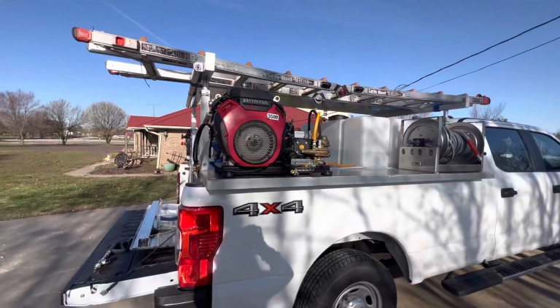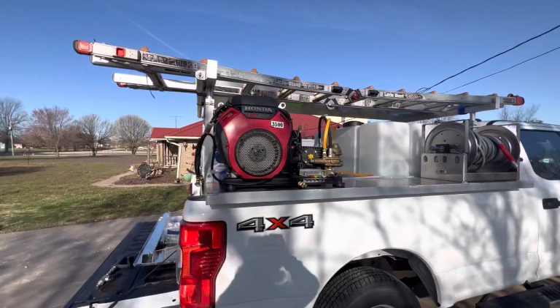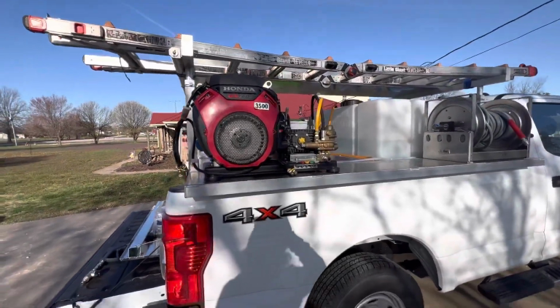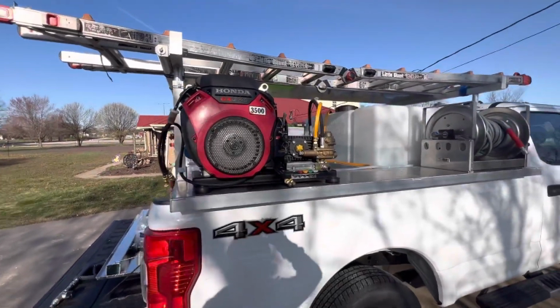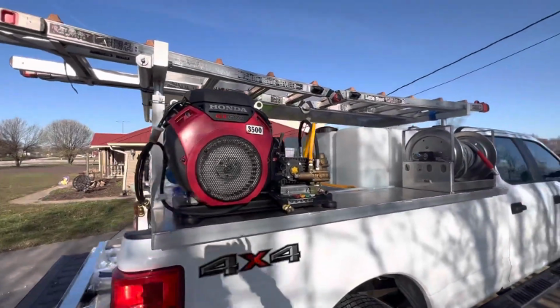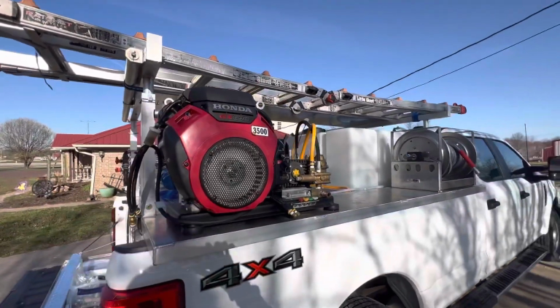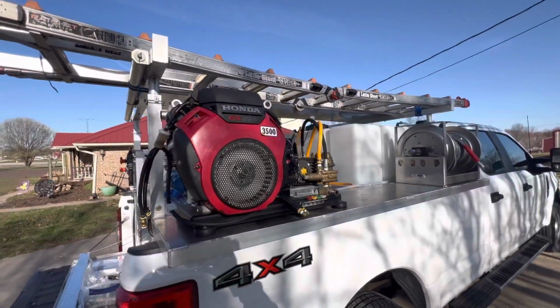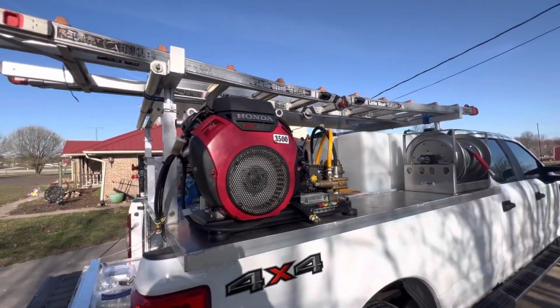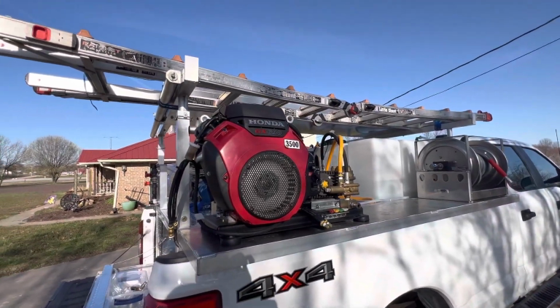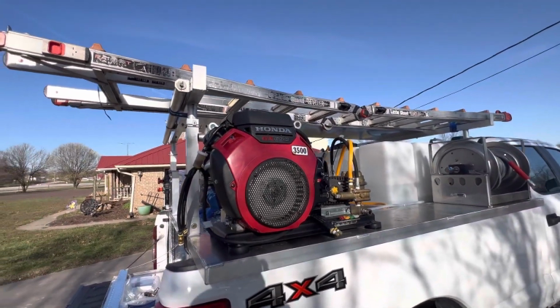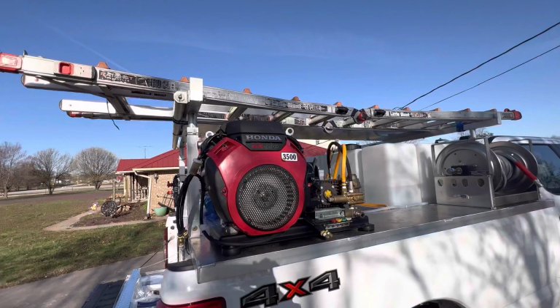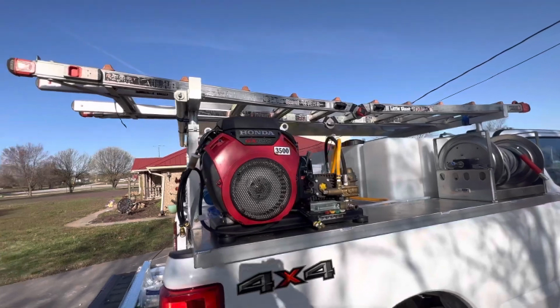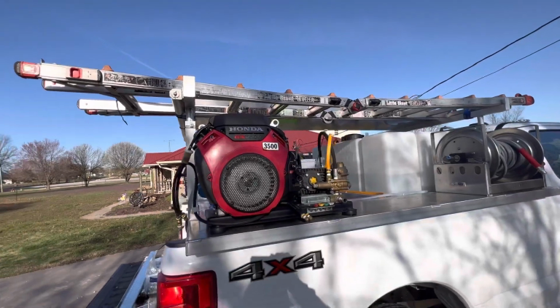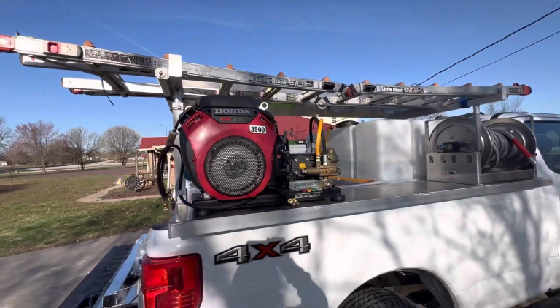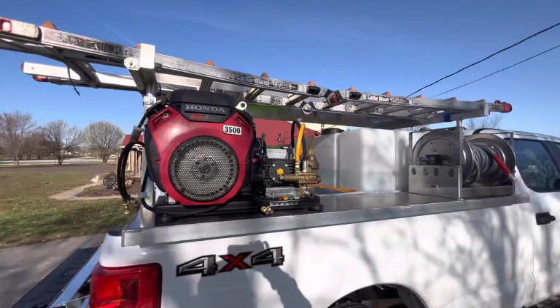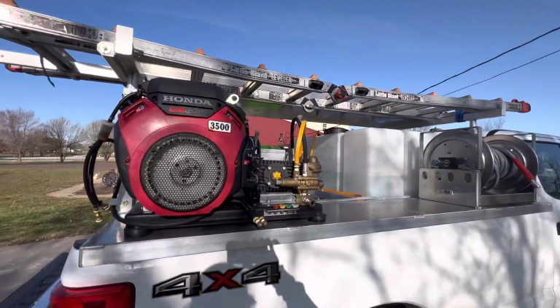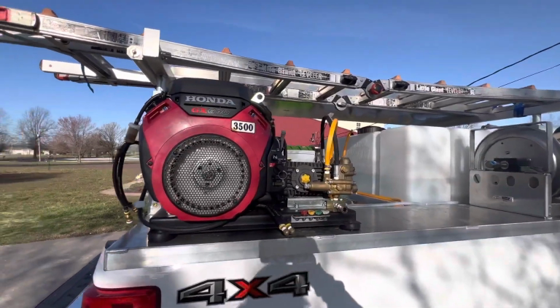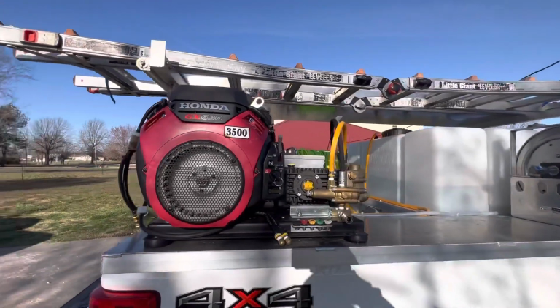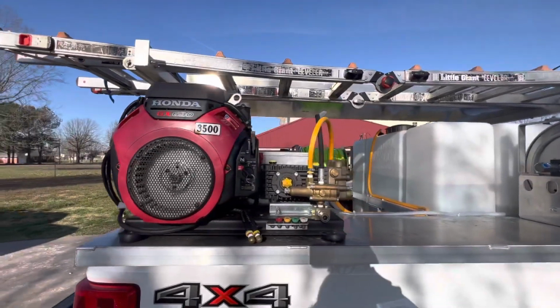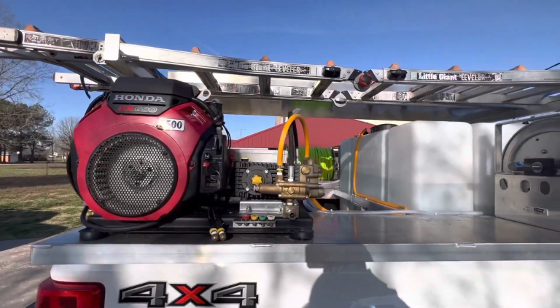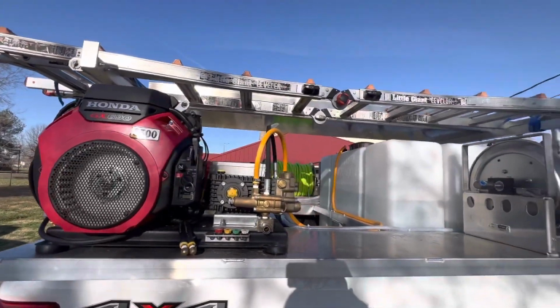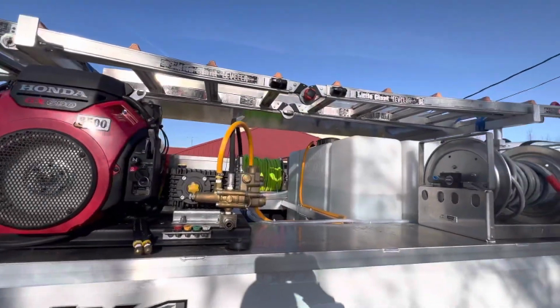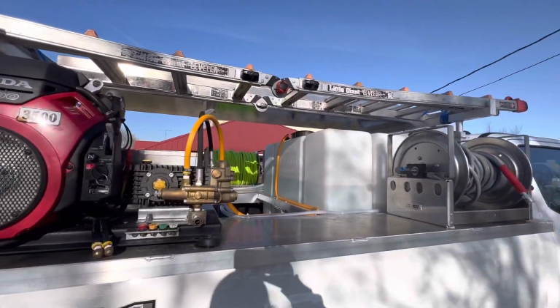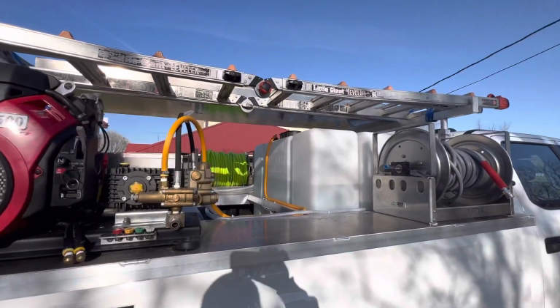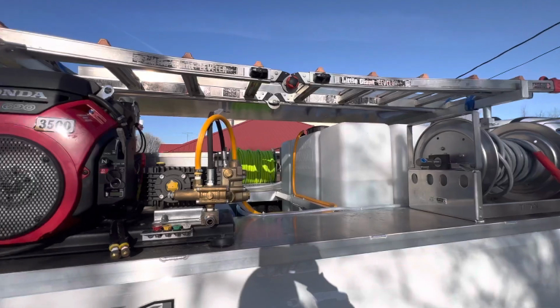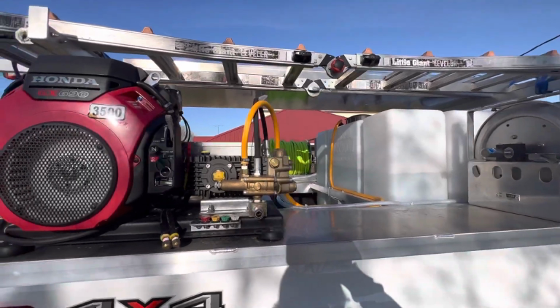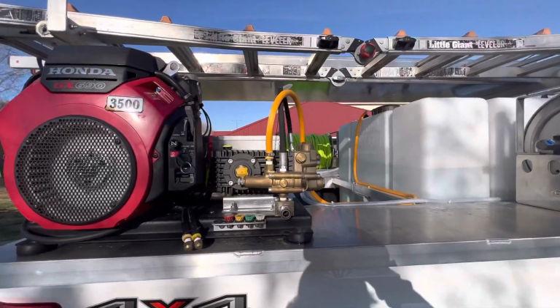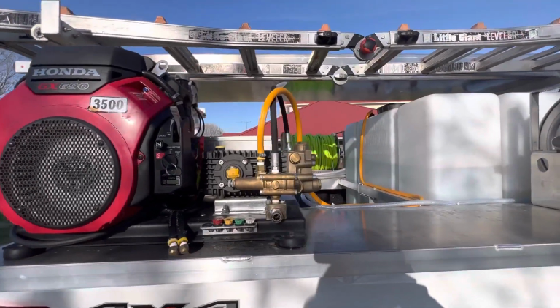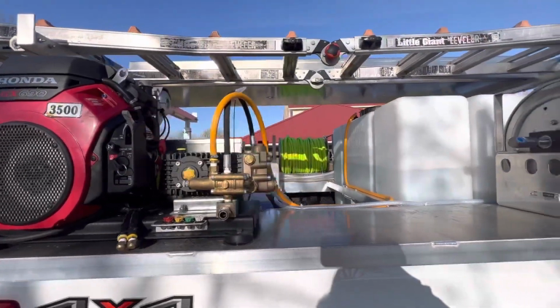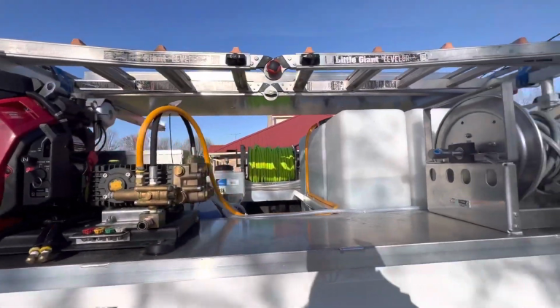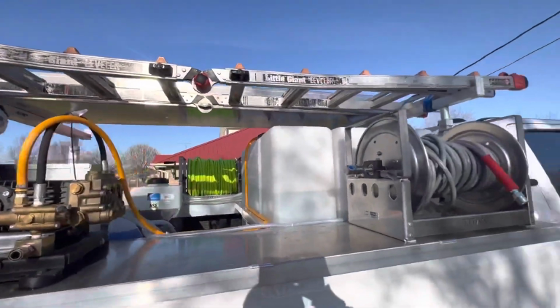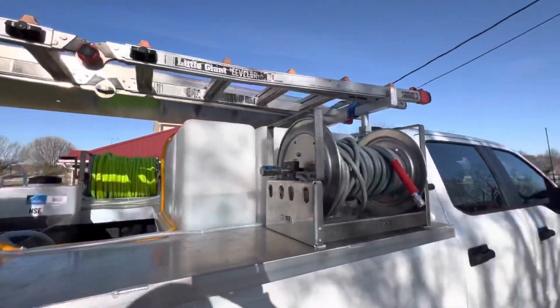All right, so here is our new truck bed skid. This is the future for us. We will be converting all of our pressure washing trailers to truck bed skids.